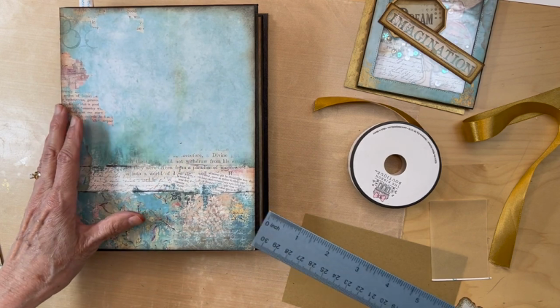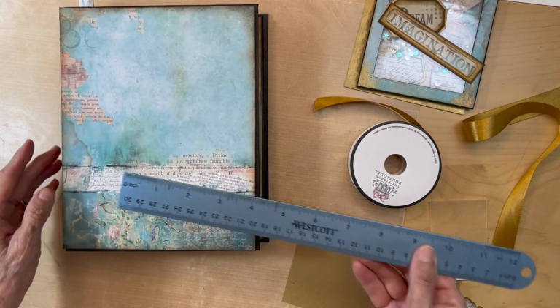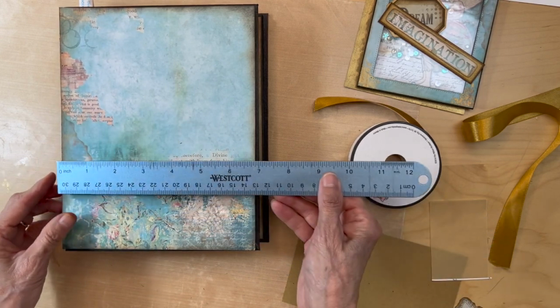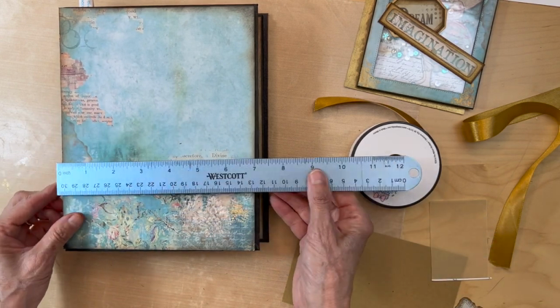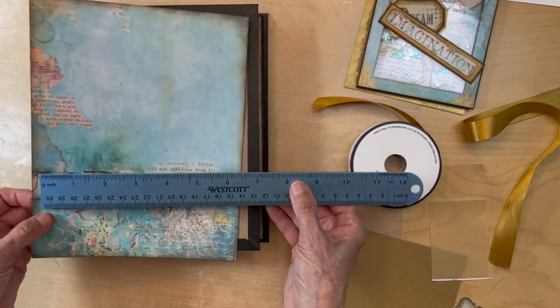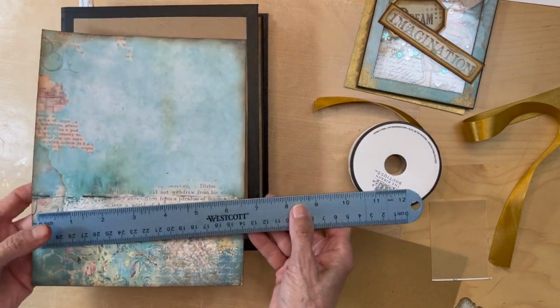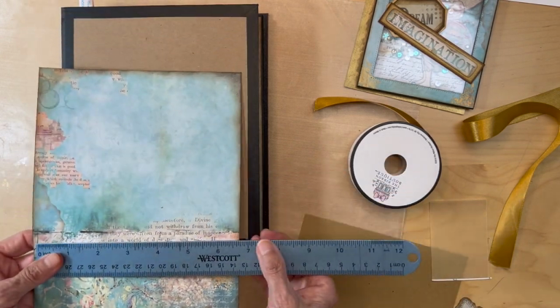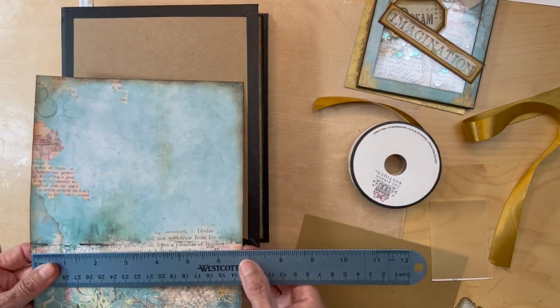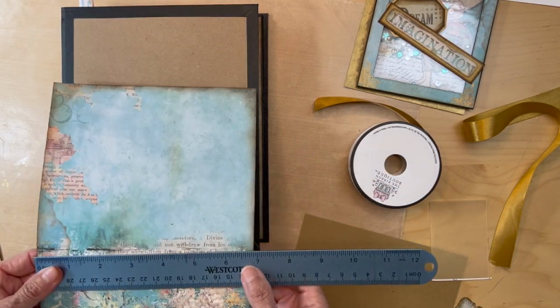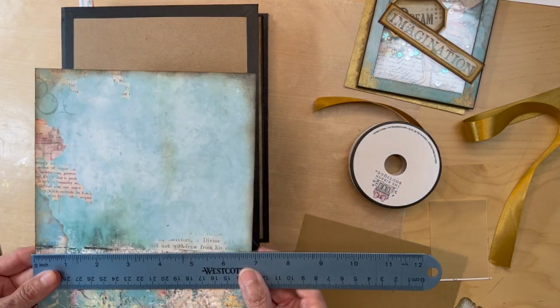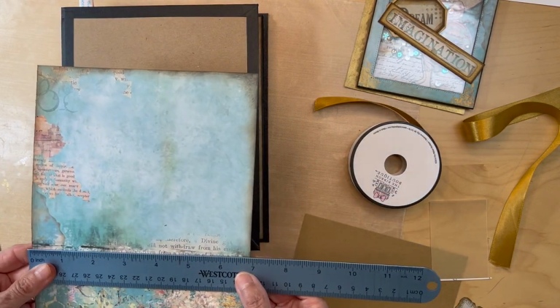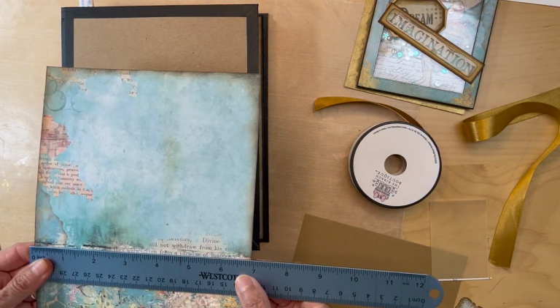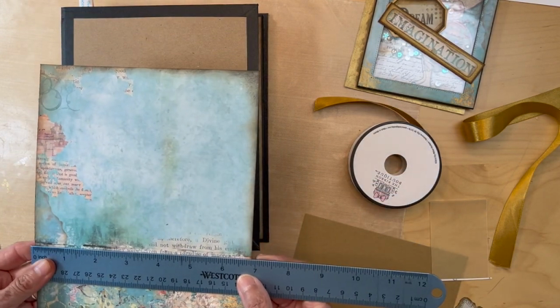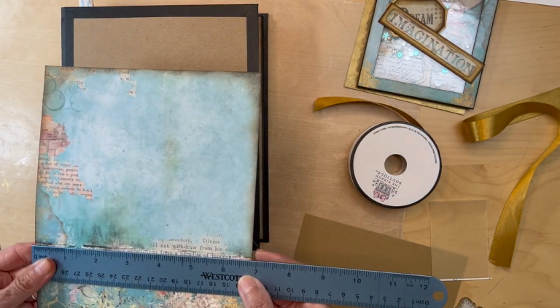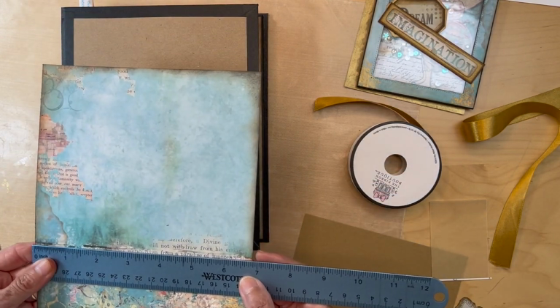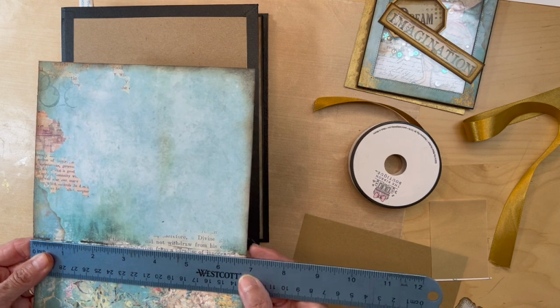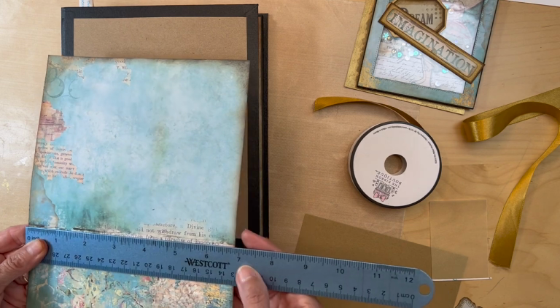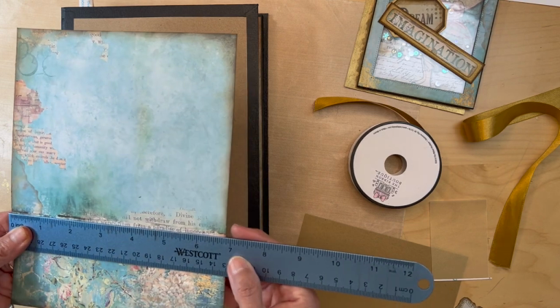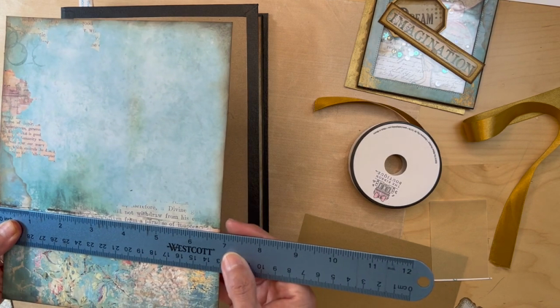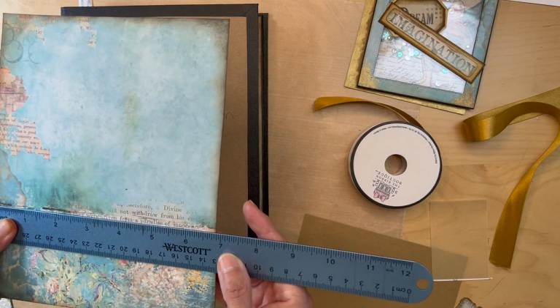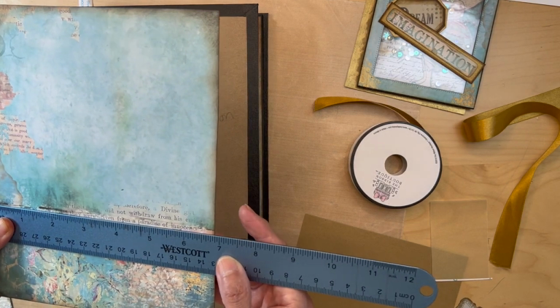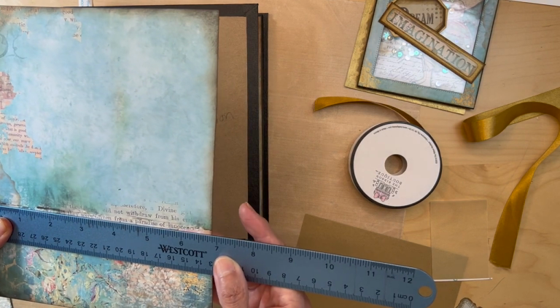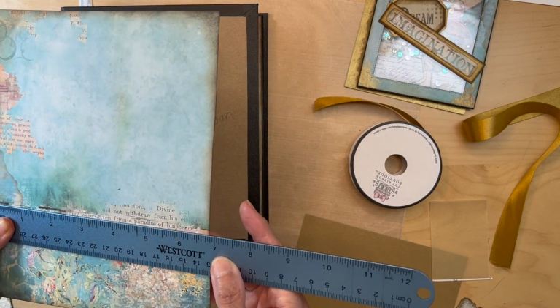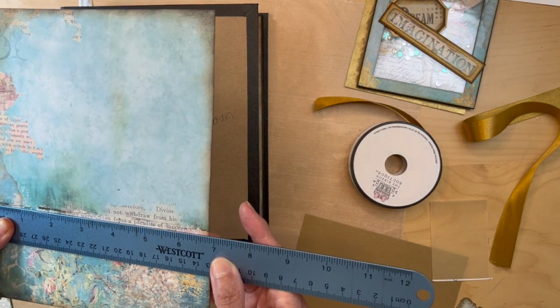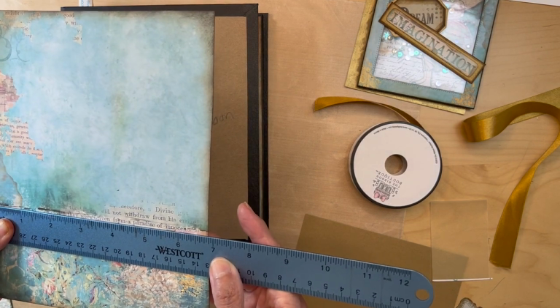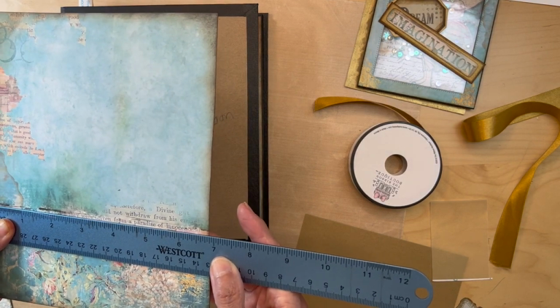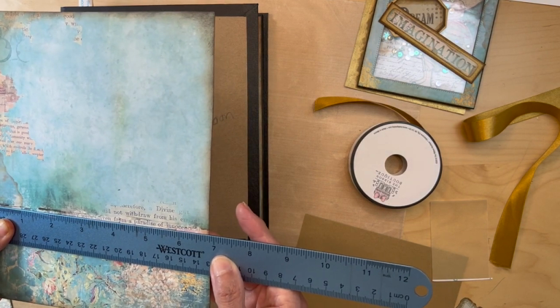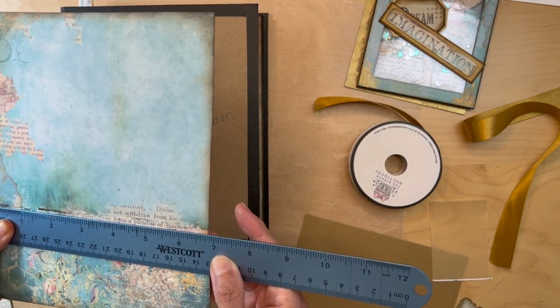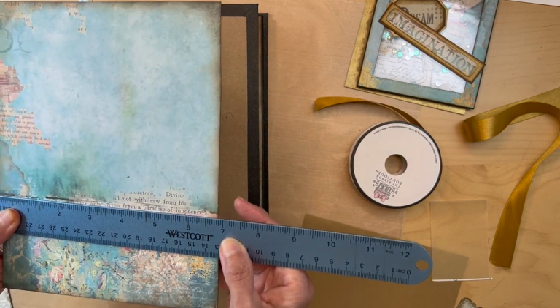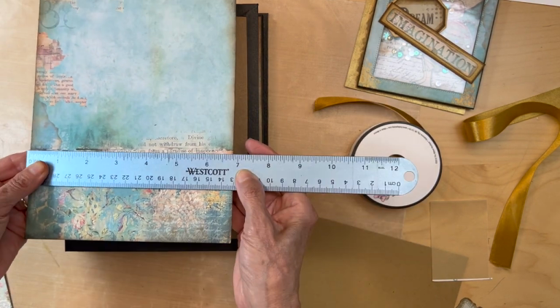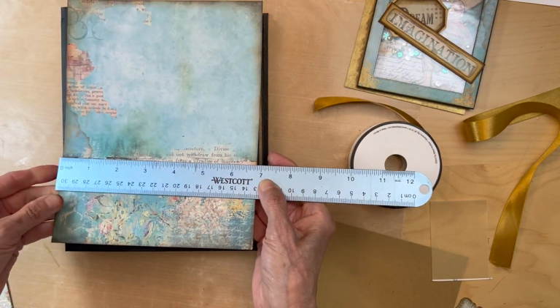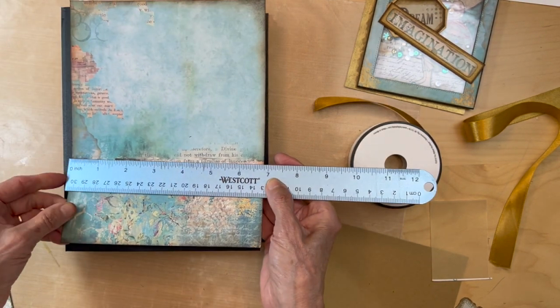And then the width is six and seven eighths.